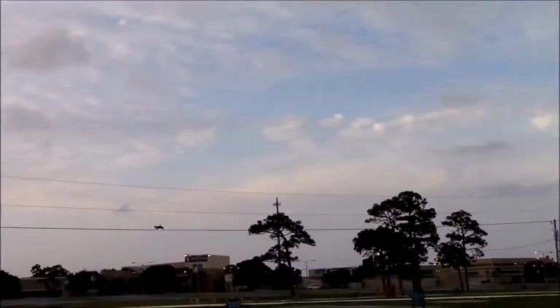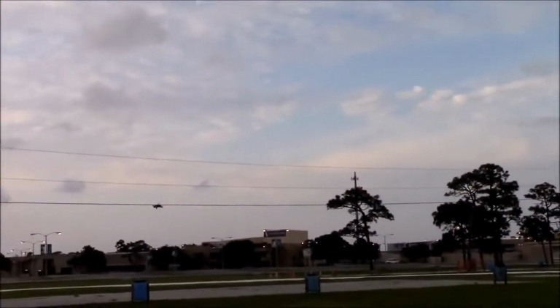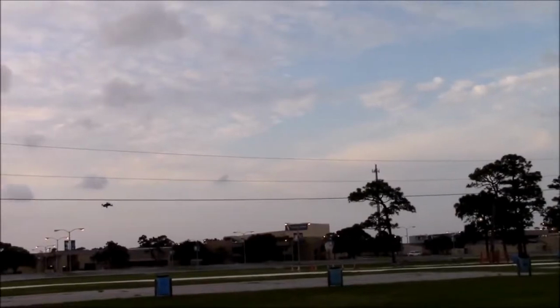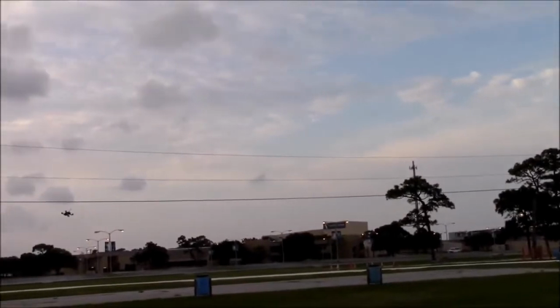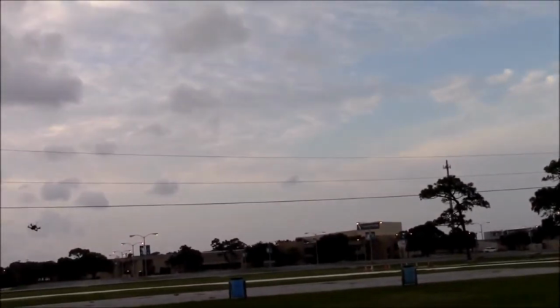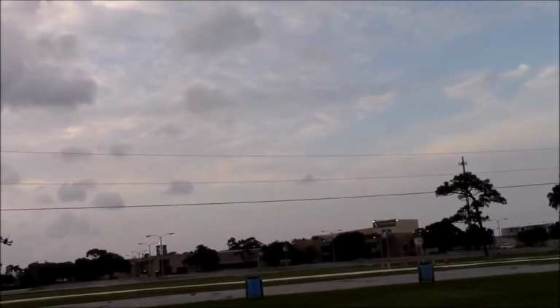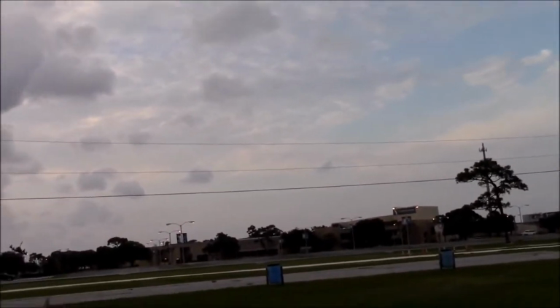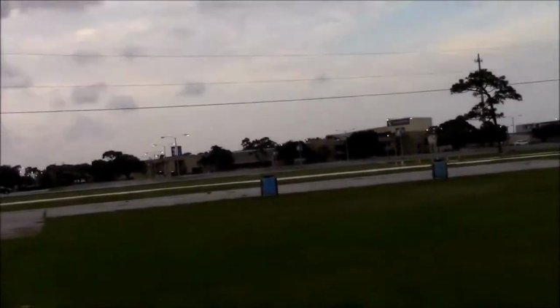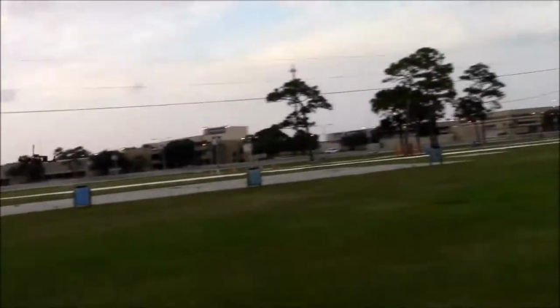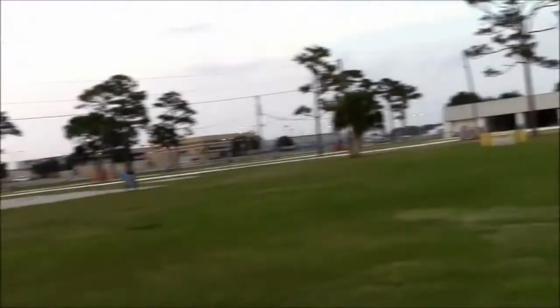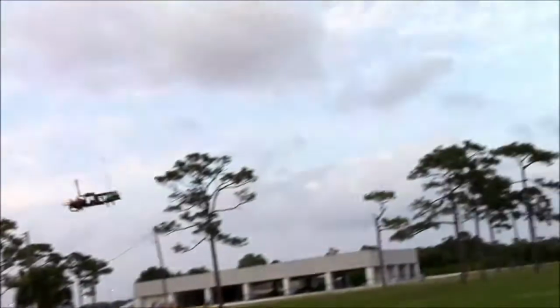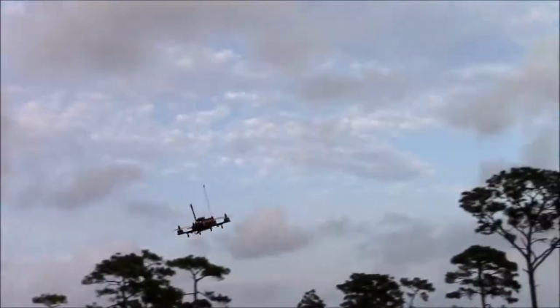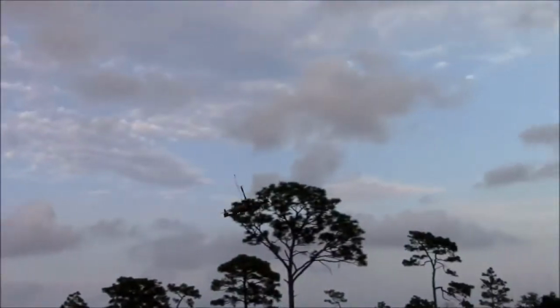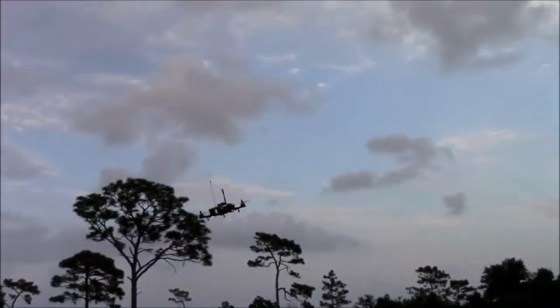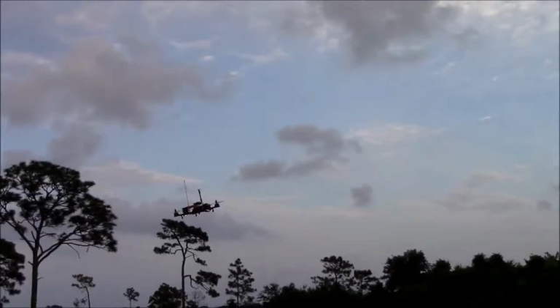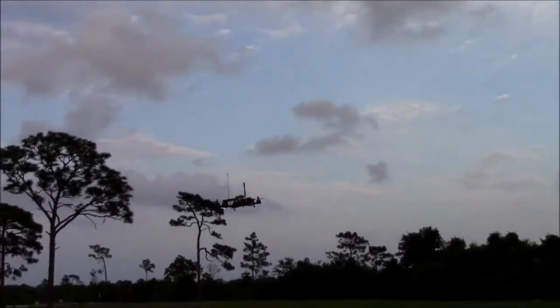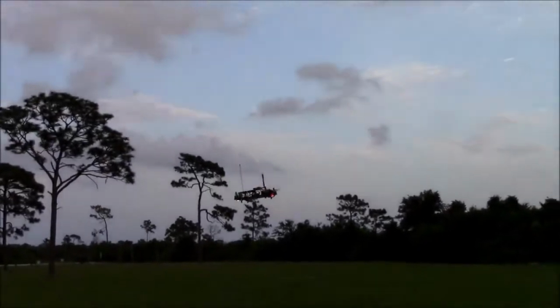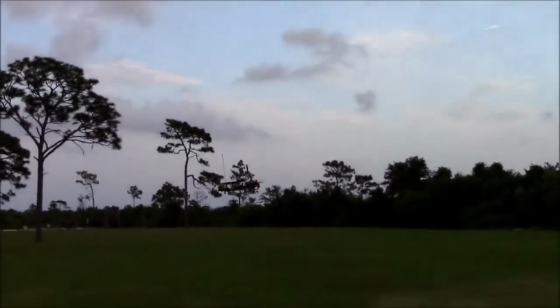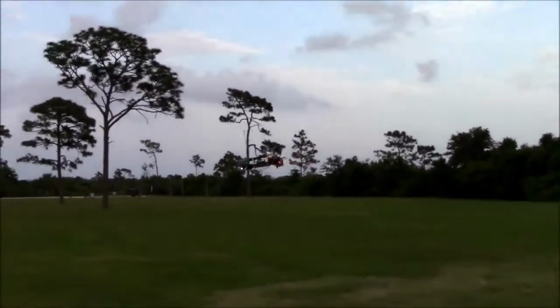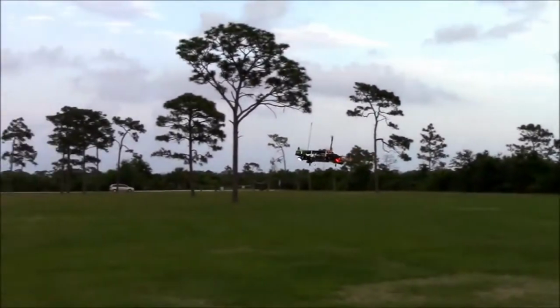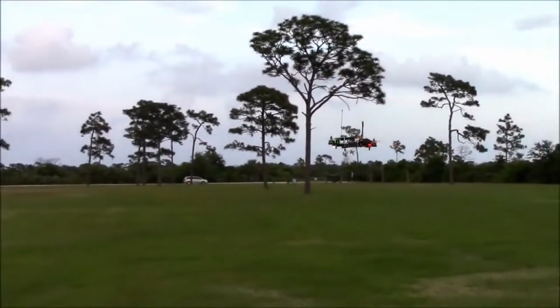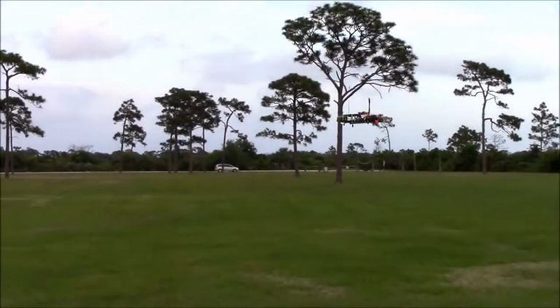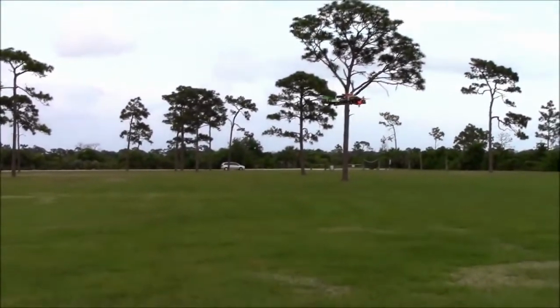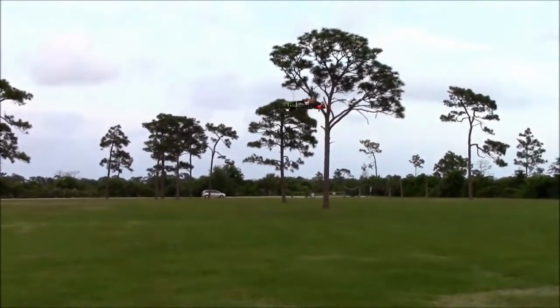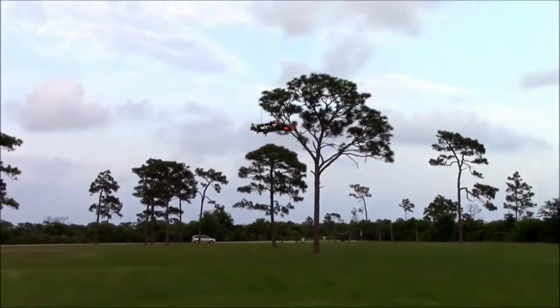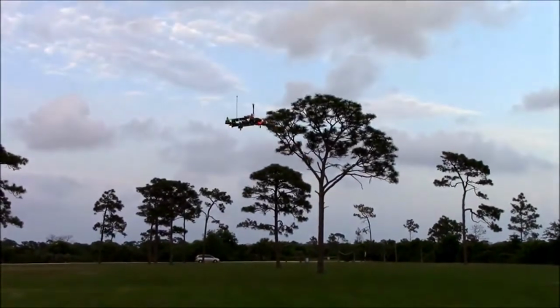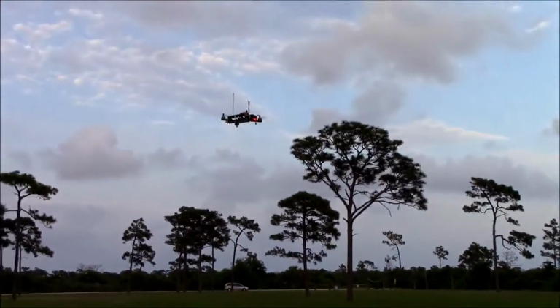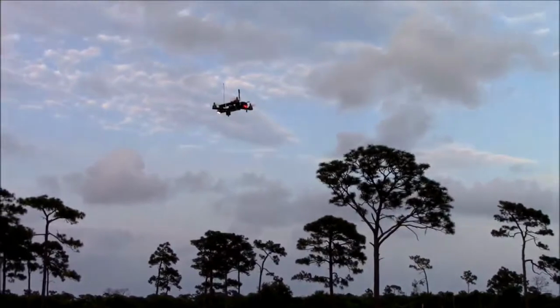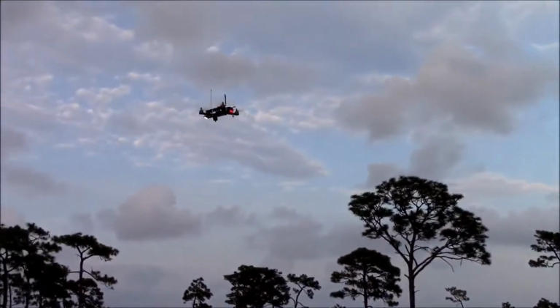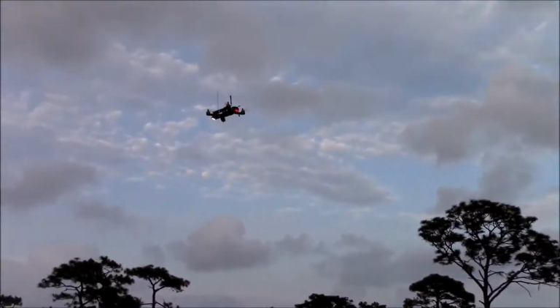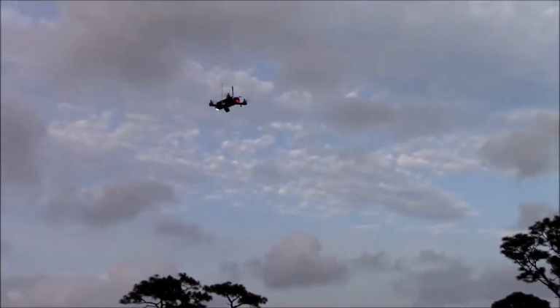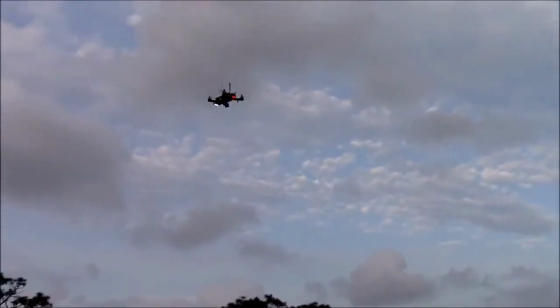It reminds me of an Arctic Copter again while it's getting in. That's a trick — look, Gary. That's hands-off. Yeah, that's solid.